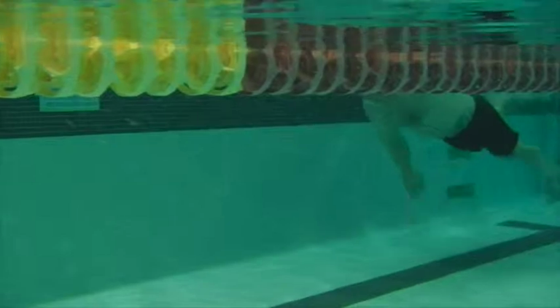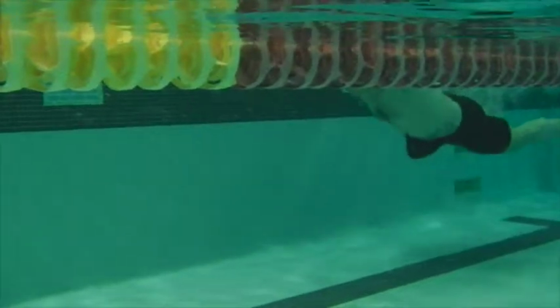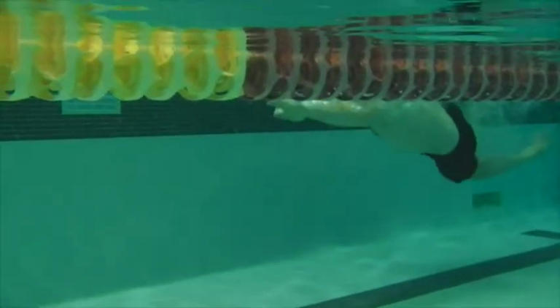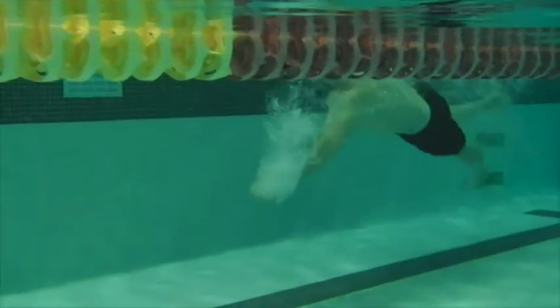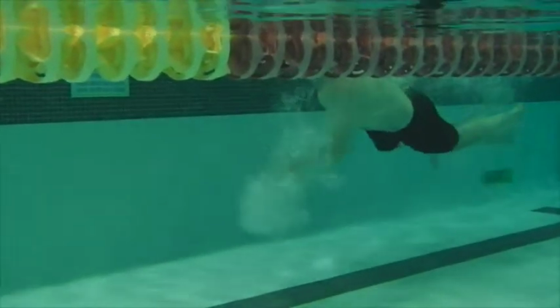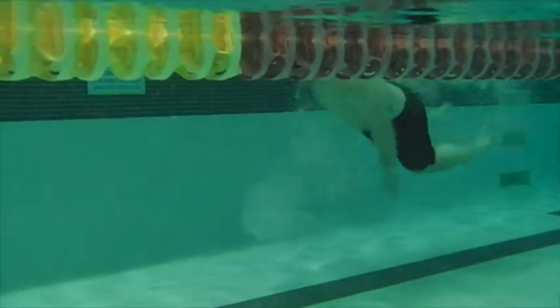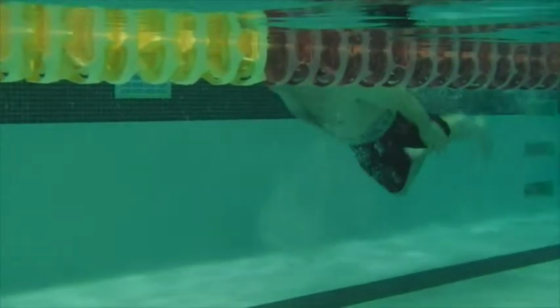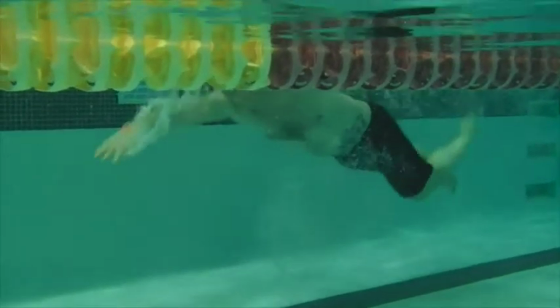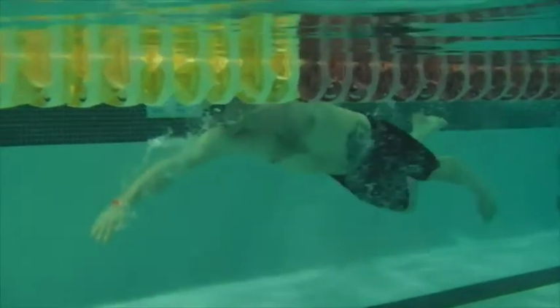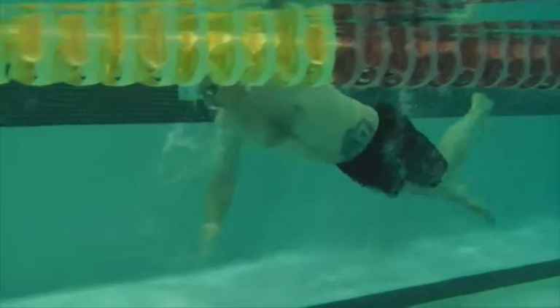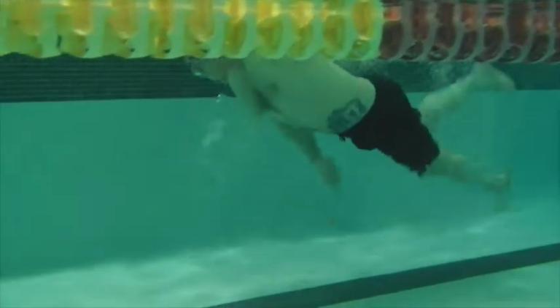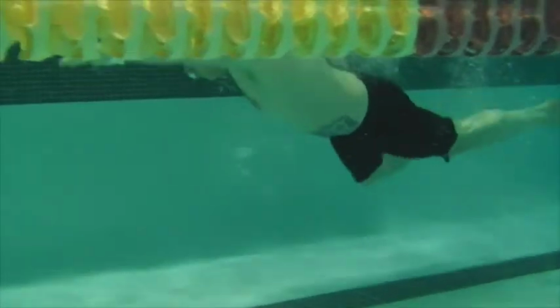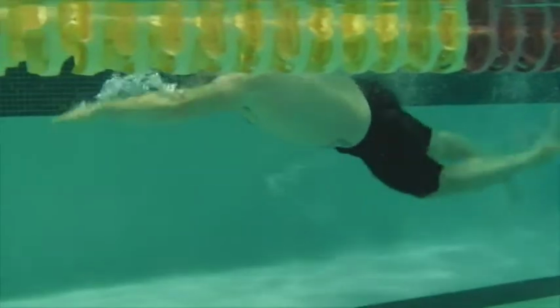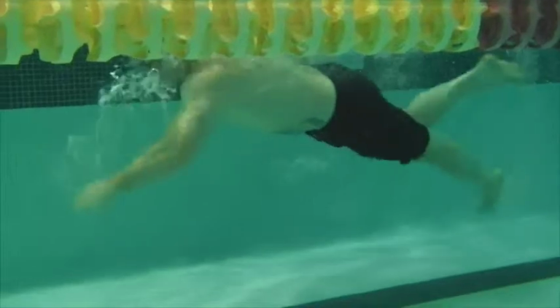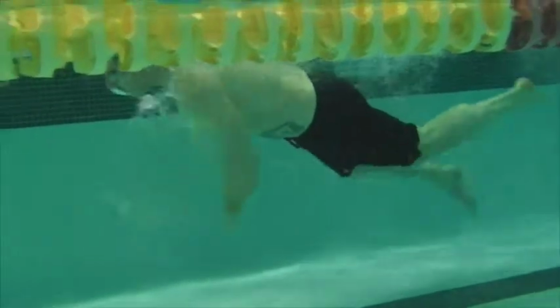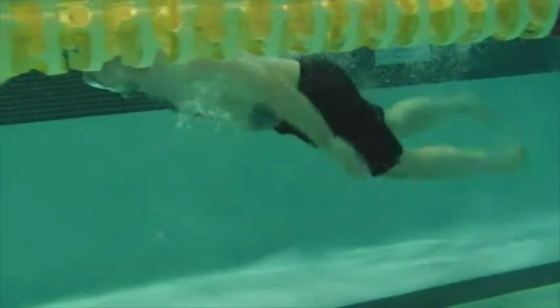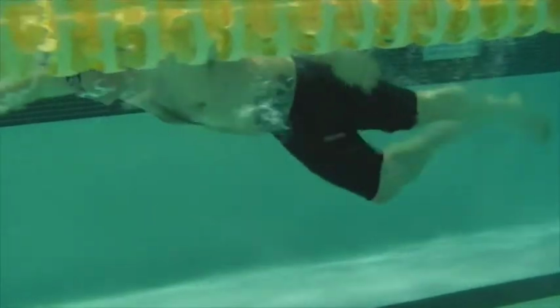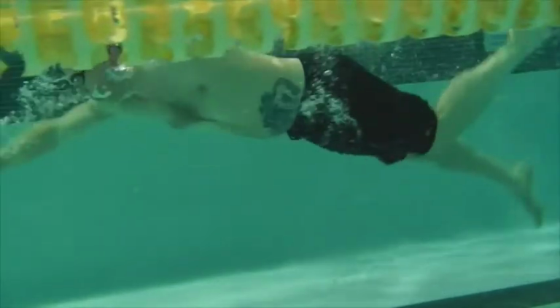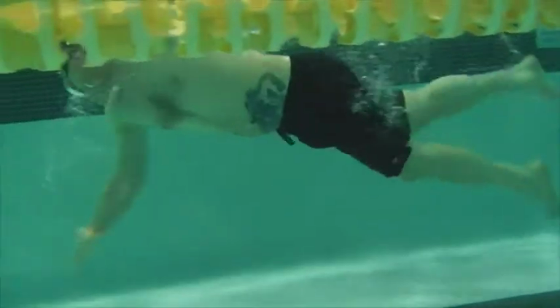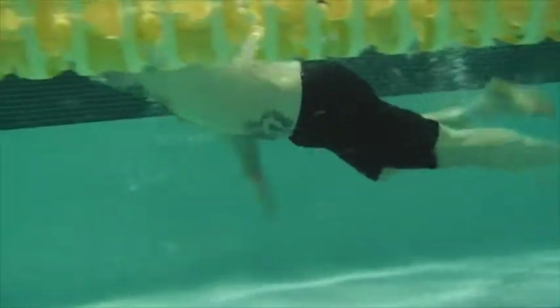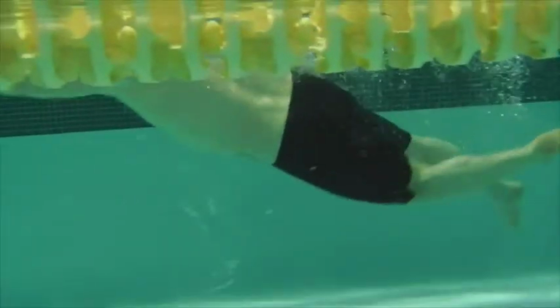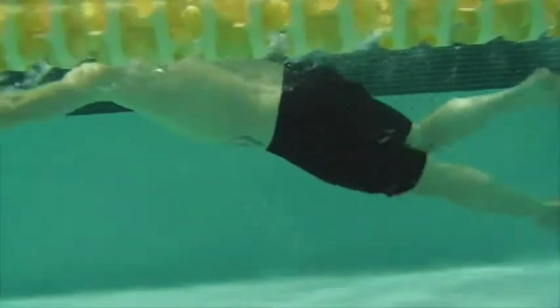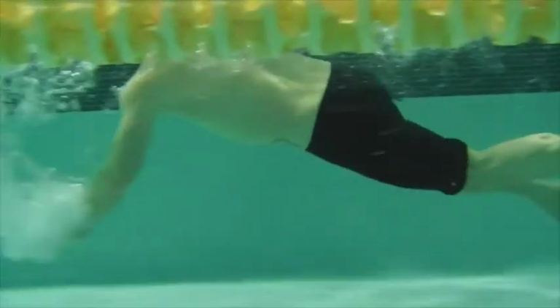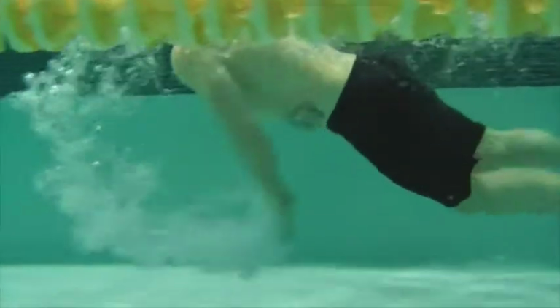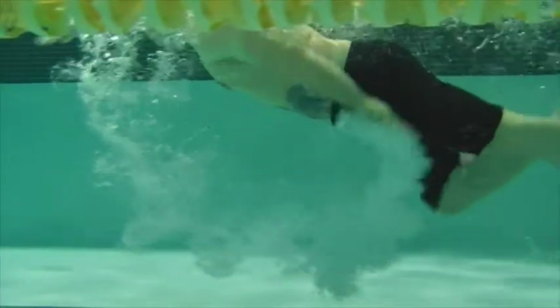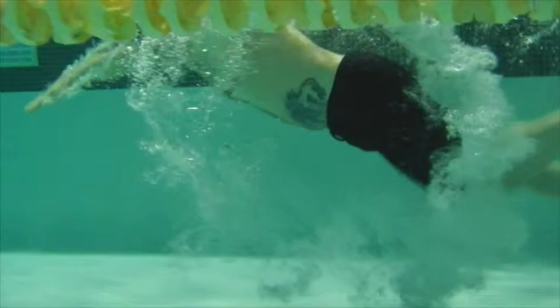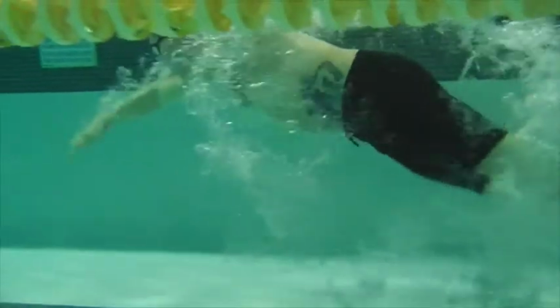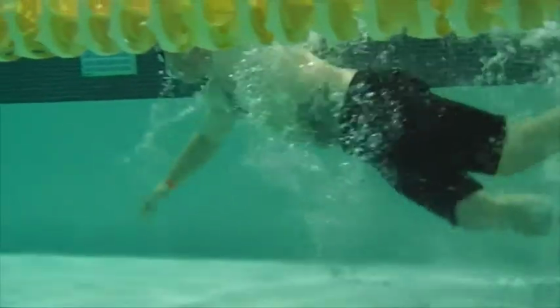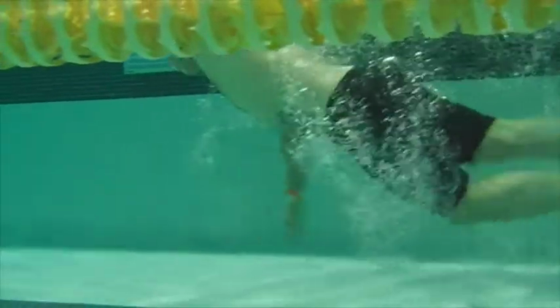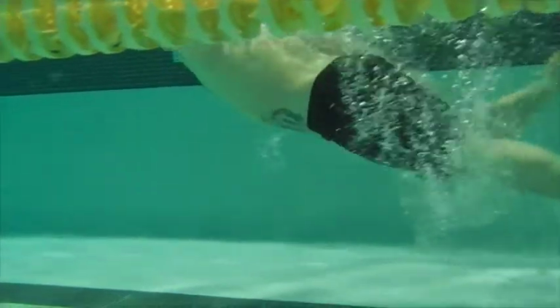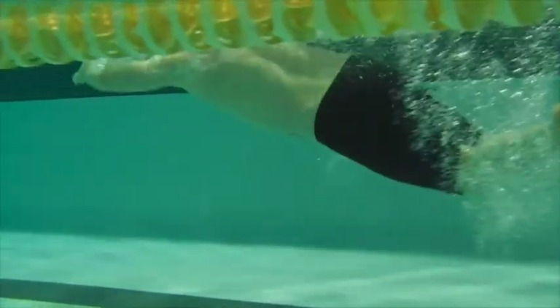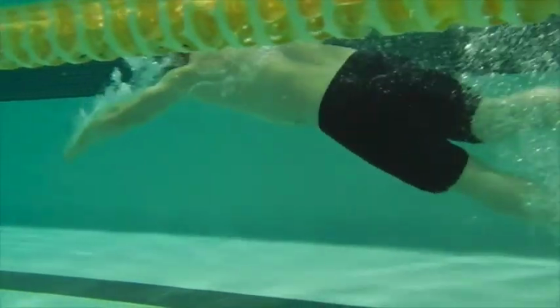Here we have Michelle's first swim. You can see here you're pushing straight down, keeping your head up, looking forward, and the legs are going down towards the bottom of the pool. So there's a lot of work happening here.